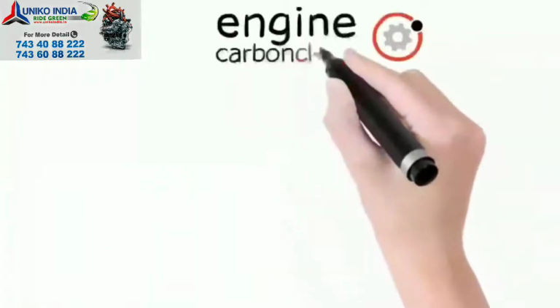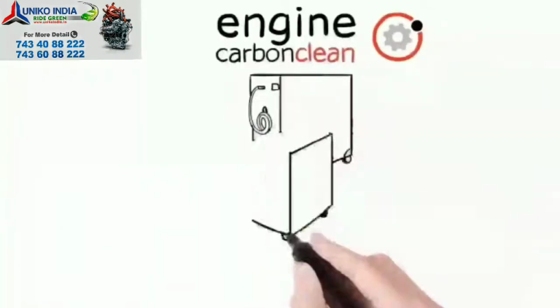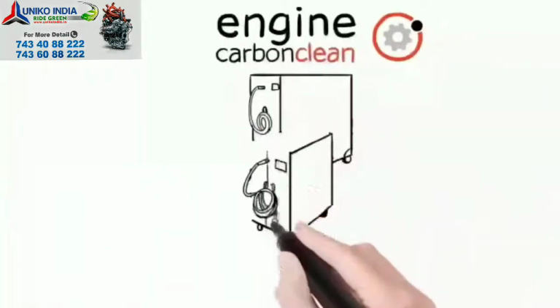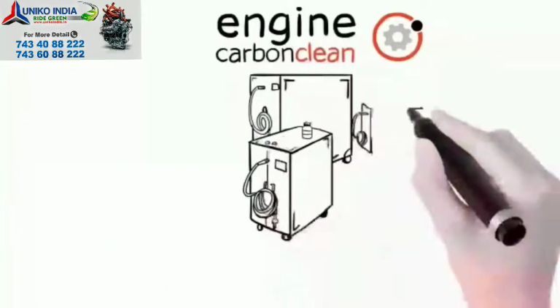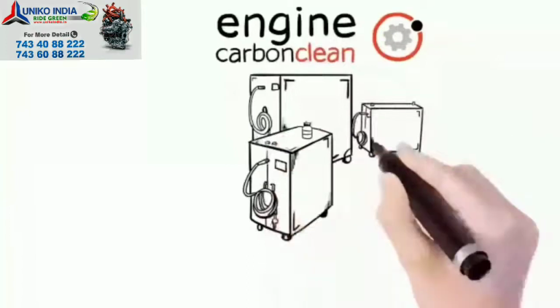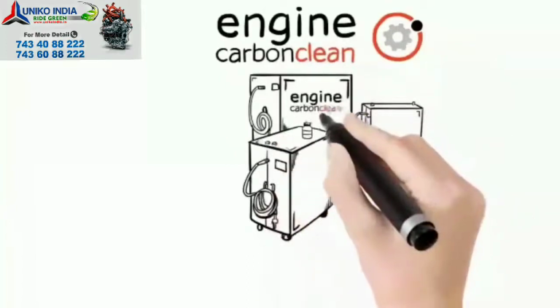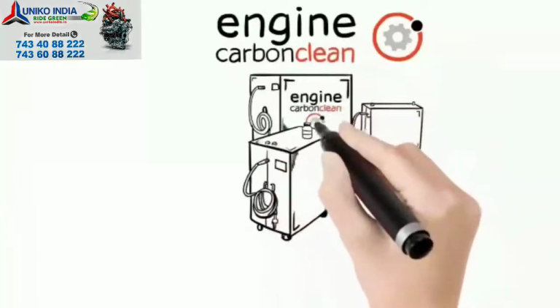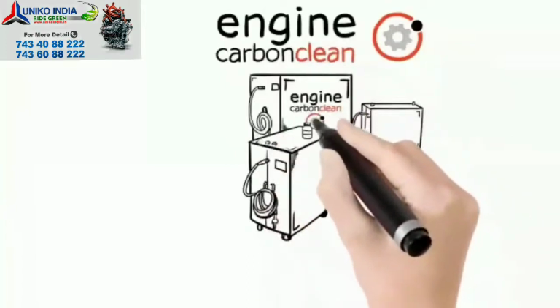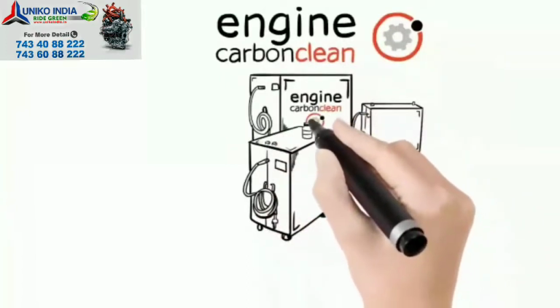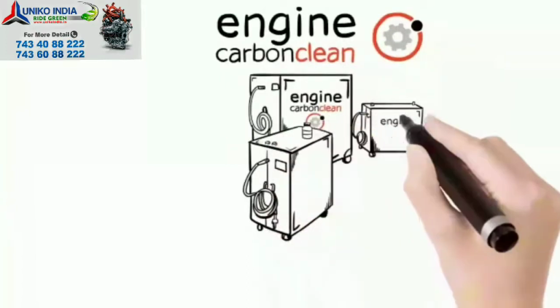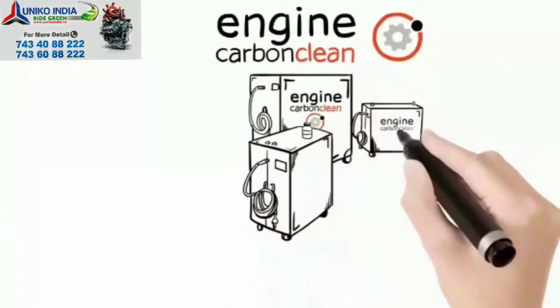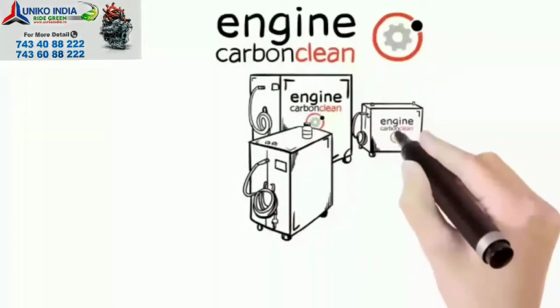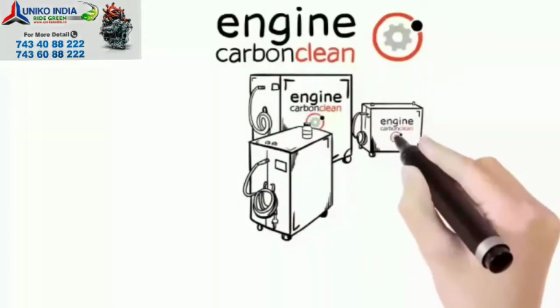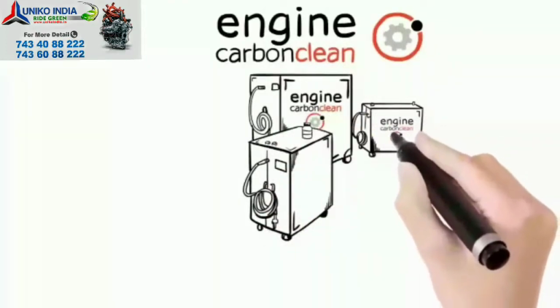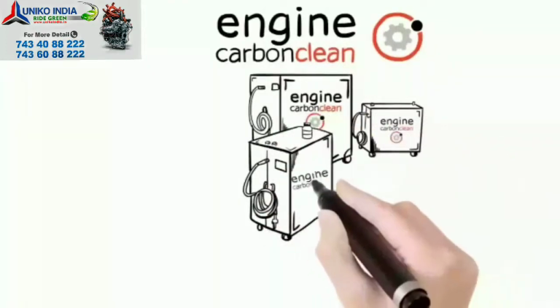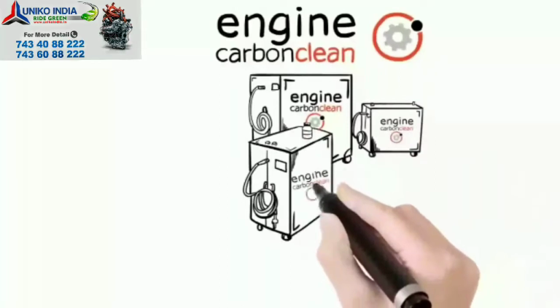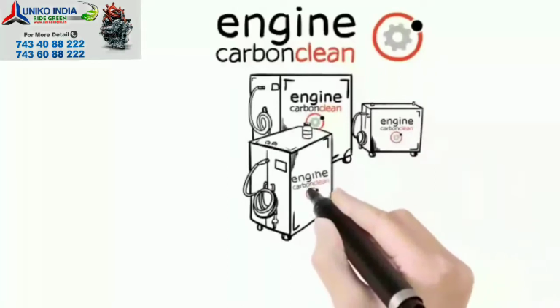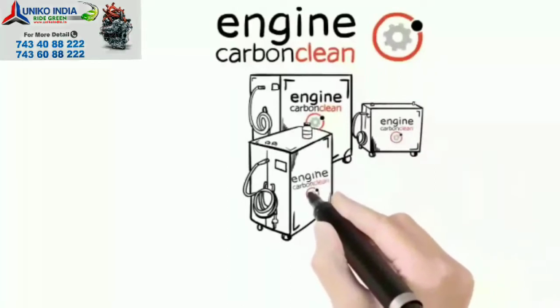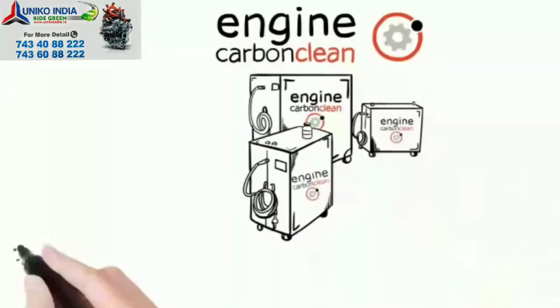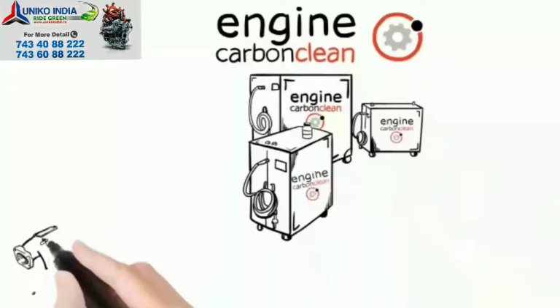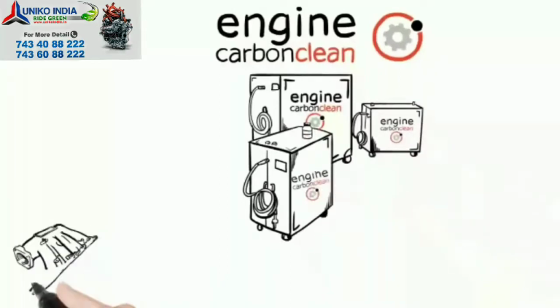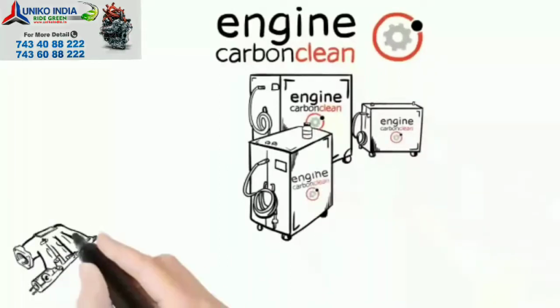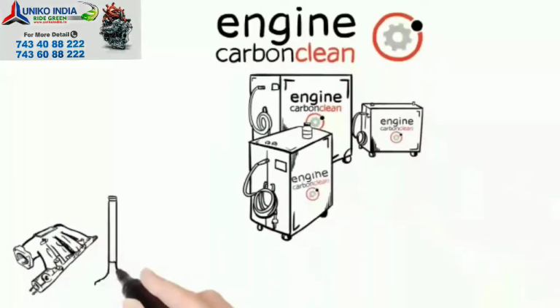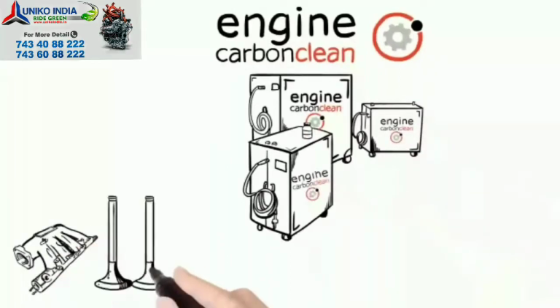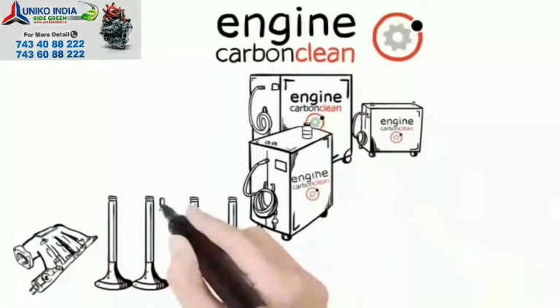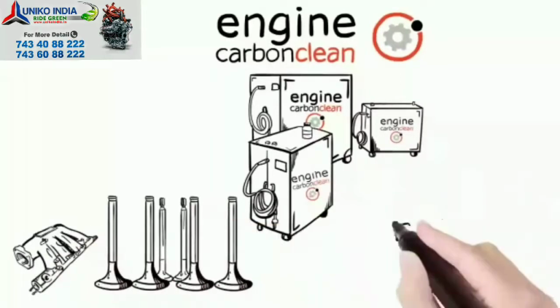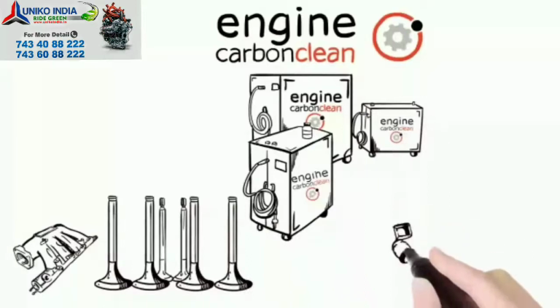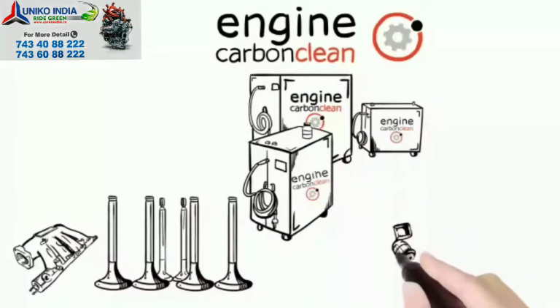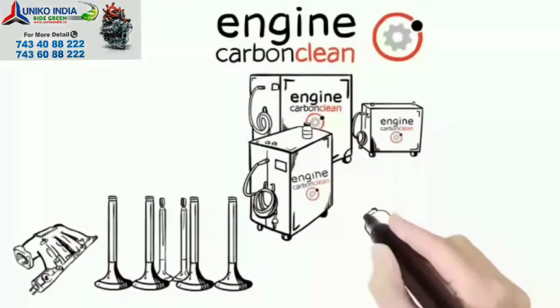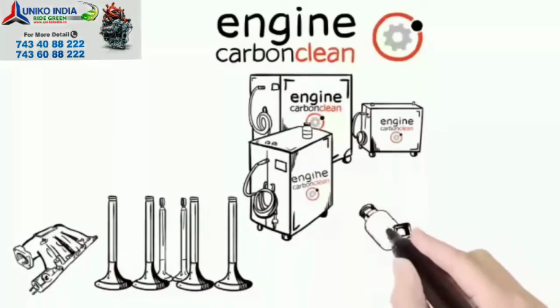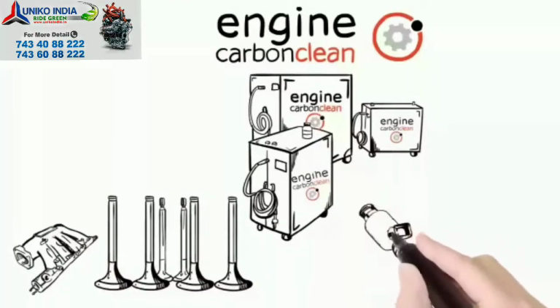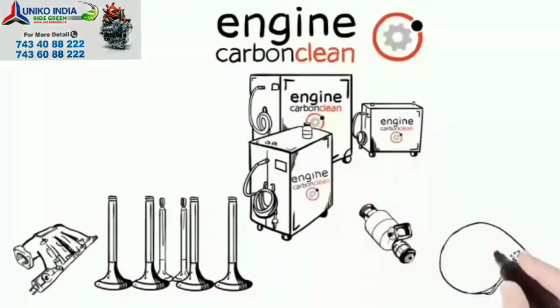Our engine carbon clean service uses simple tap water to create pure hydrogen and pure oxygen, which are then channeled through the air intake, using the engine's own vacuum to draw the gas past various components such as the valves and injectors.